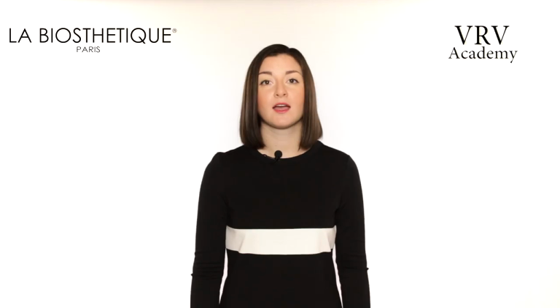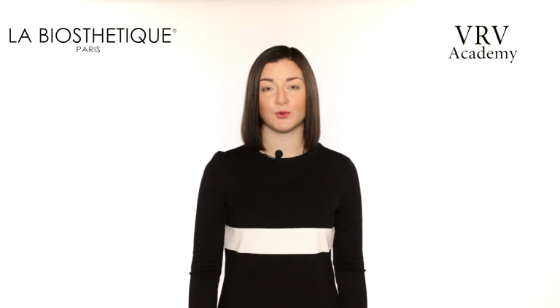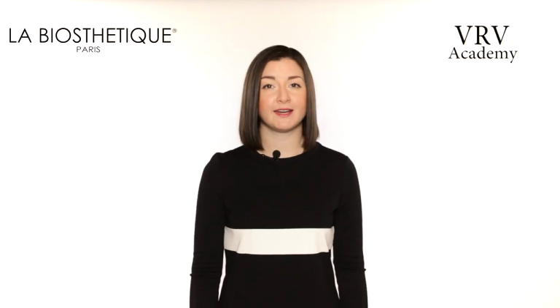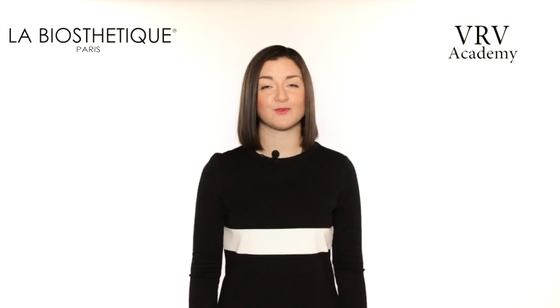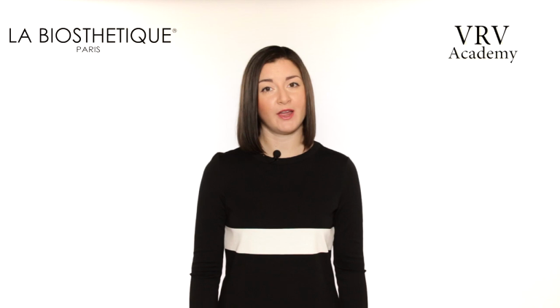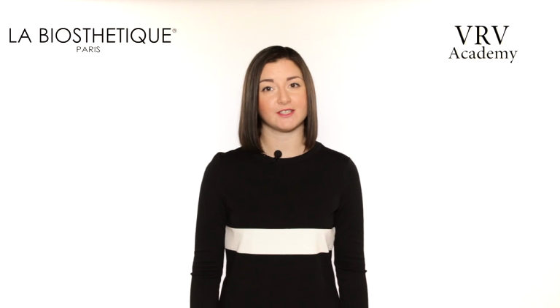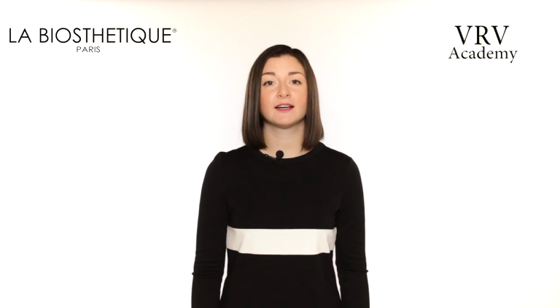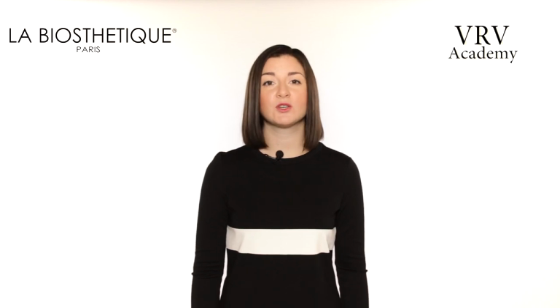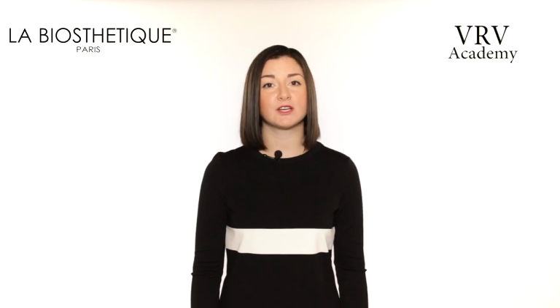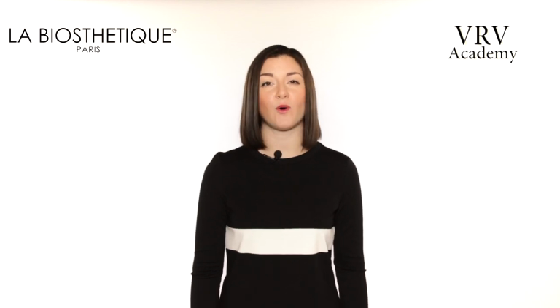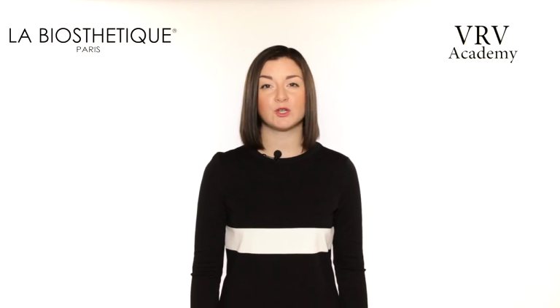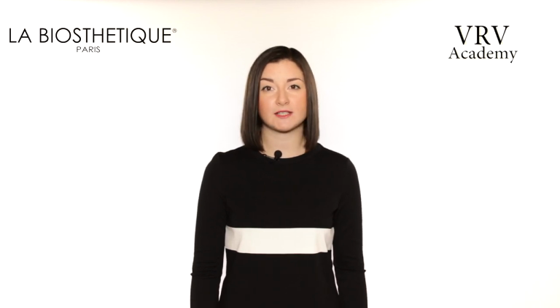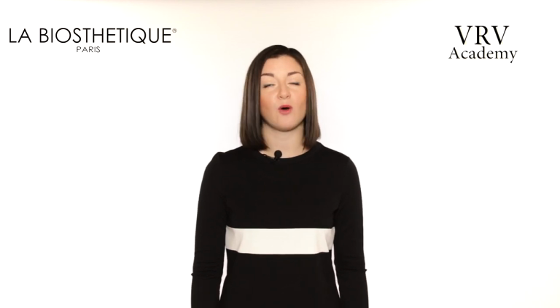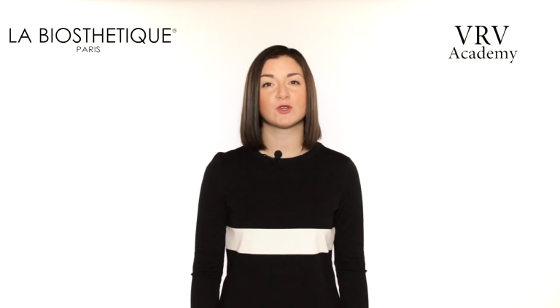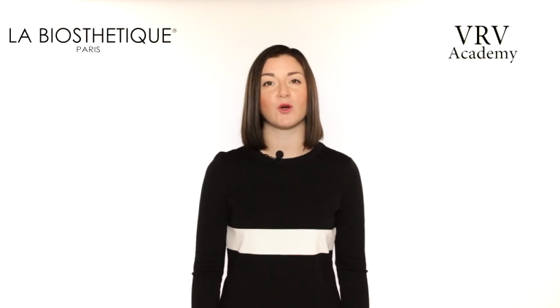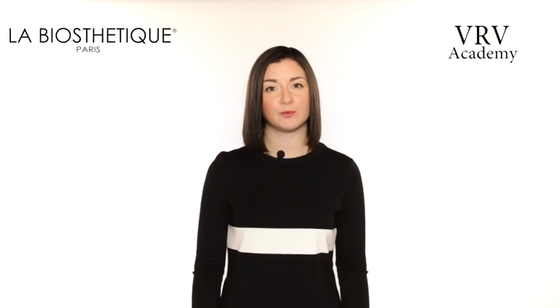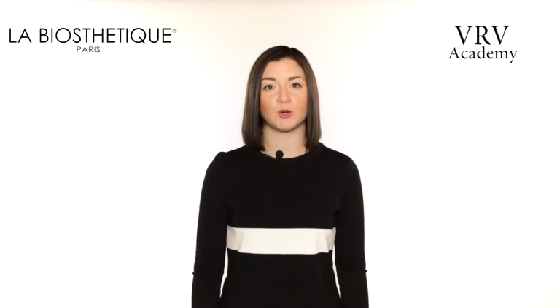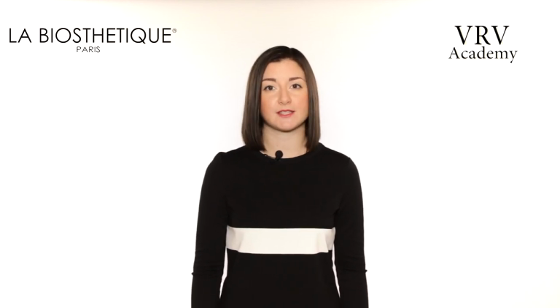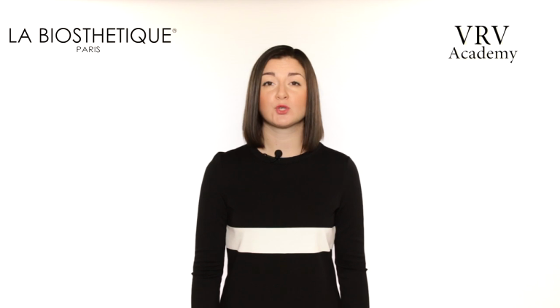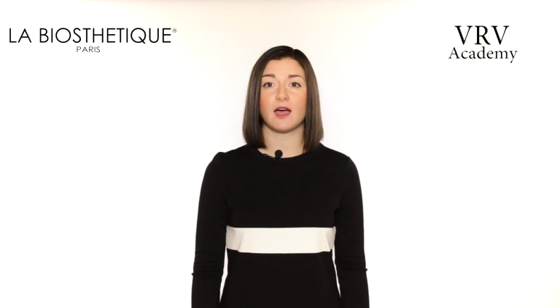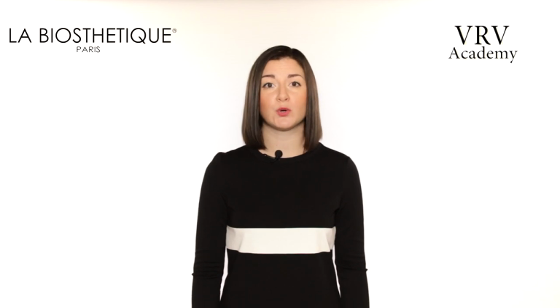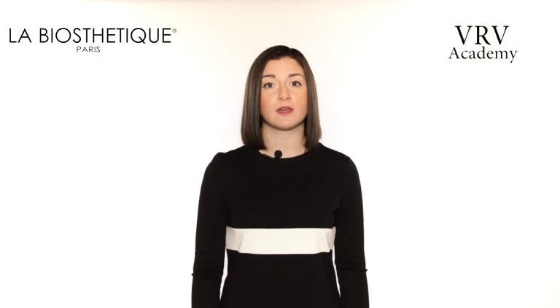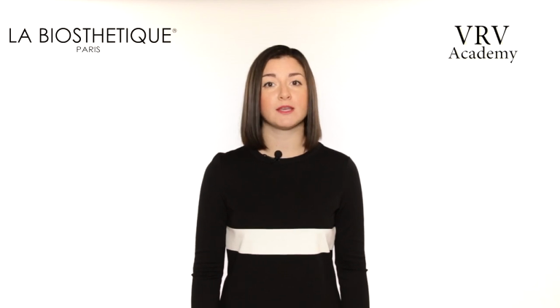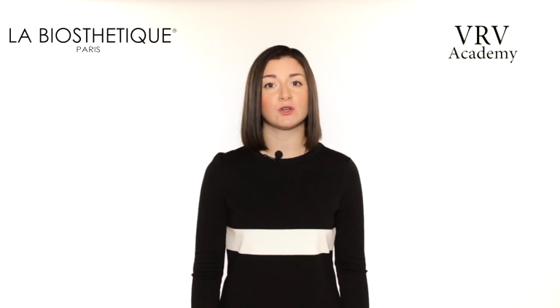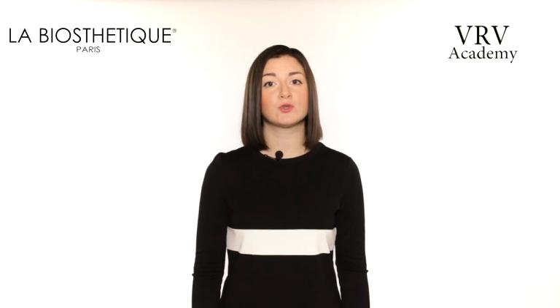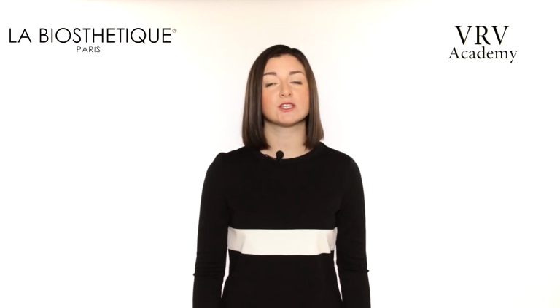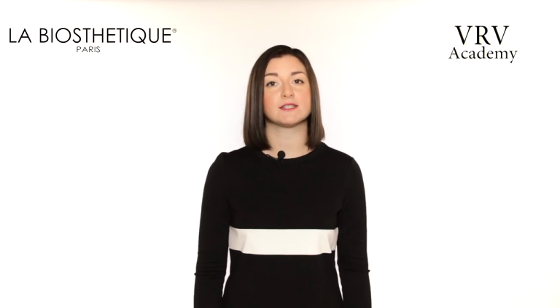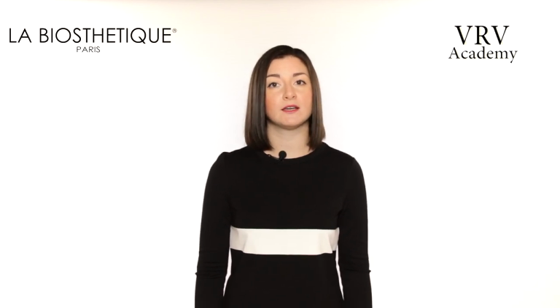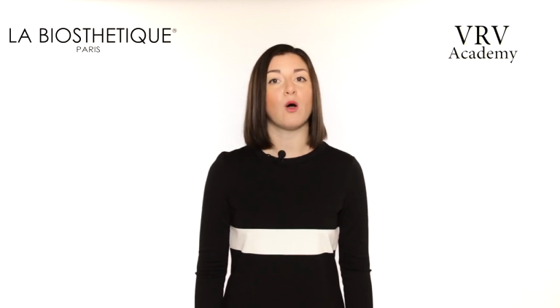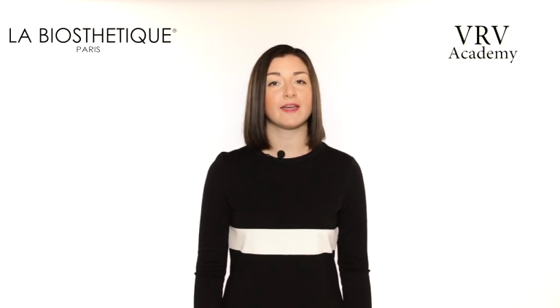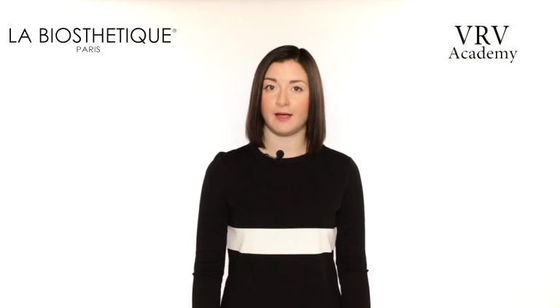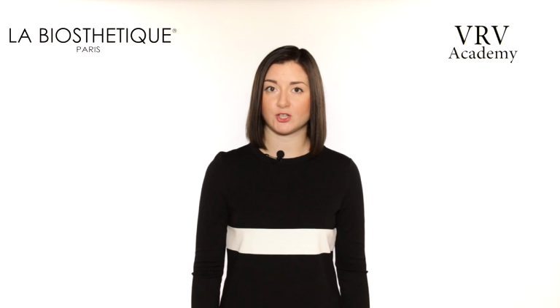Hello, my name is Victoria Vradi. I continue the series of video lessons of the project from simple to complex. Today I'll show you the combination of two hair dyeing techniques: ombre and balayage.